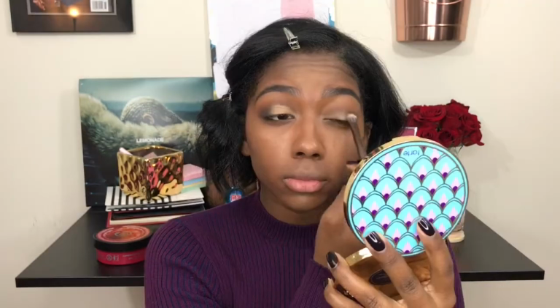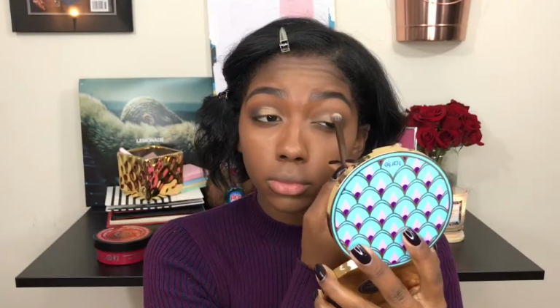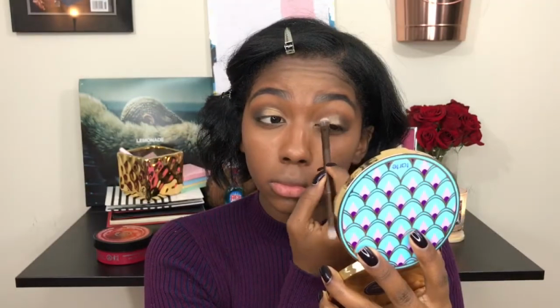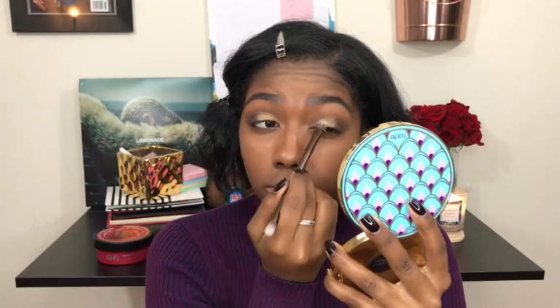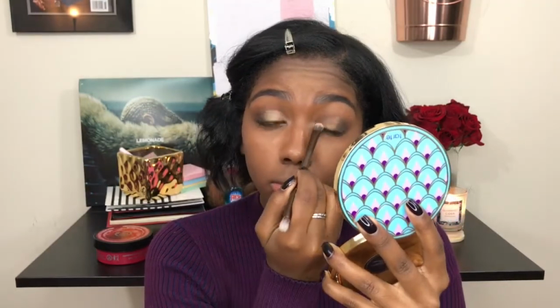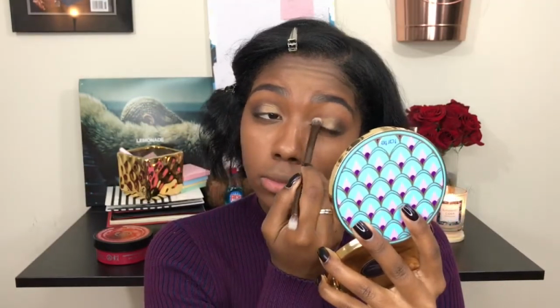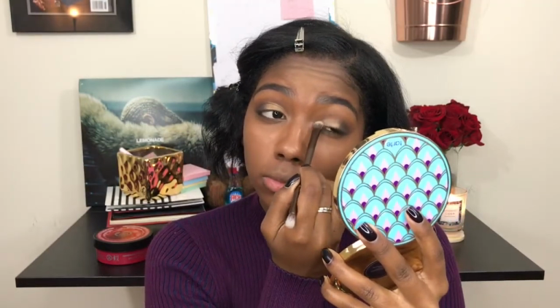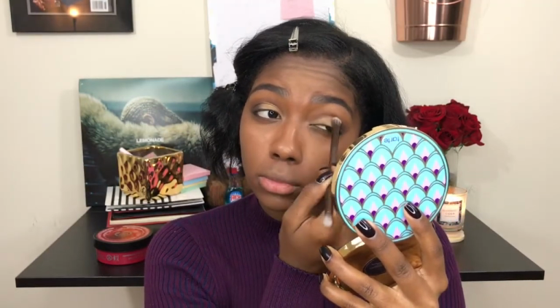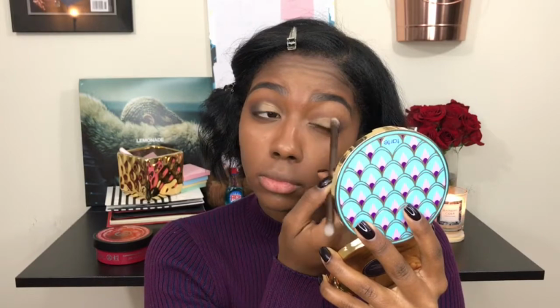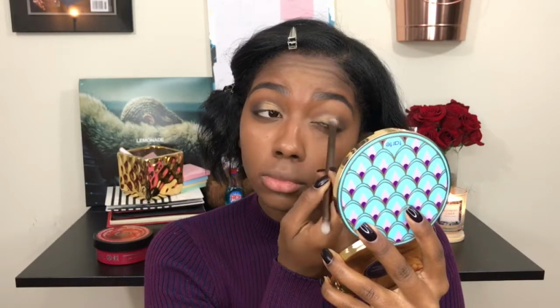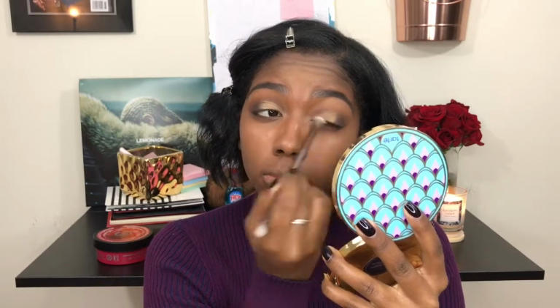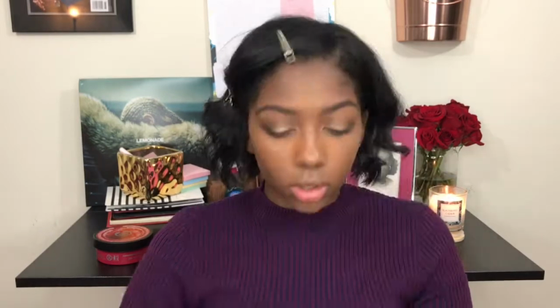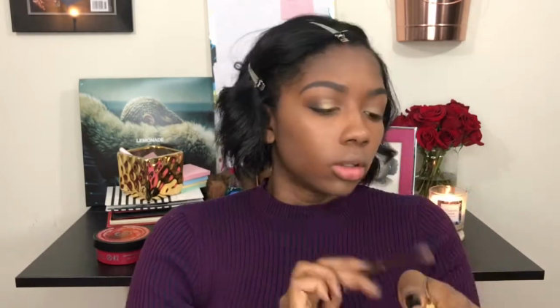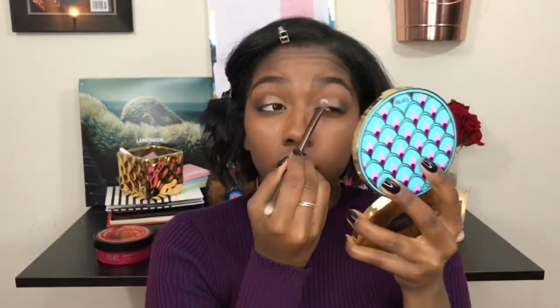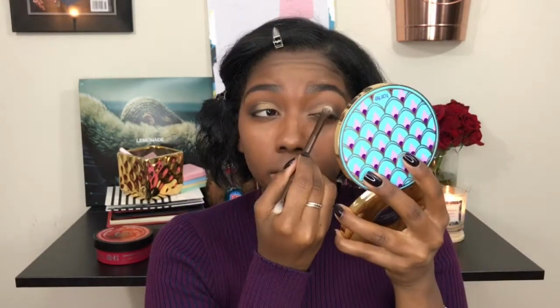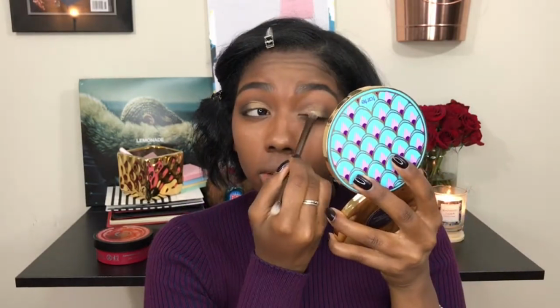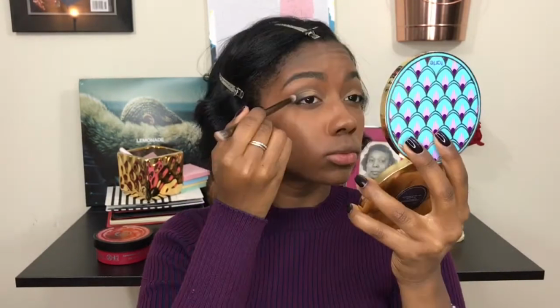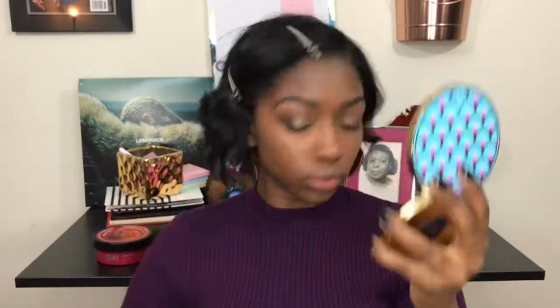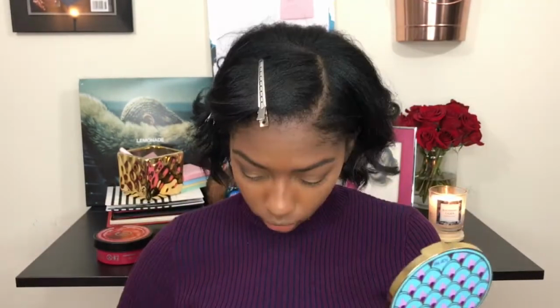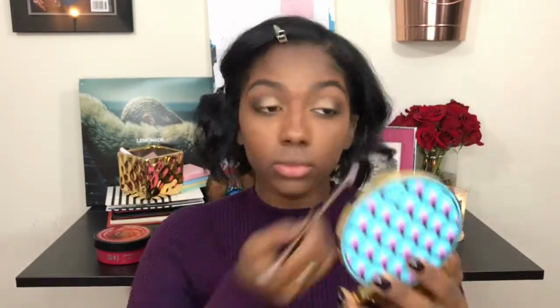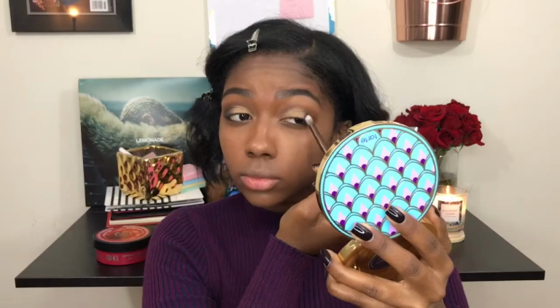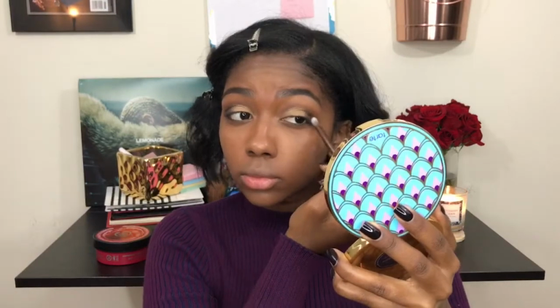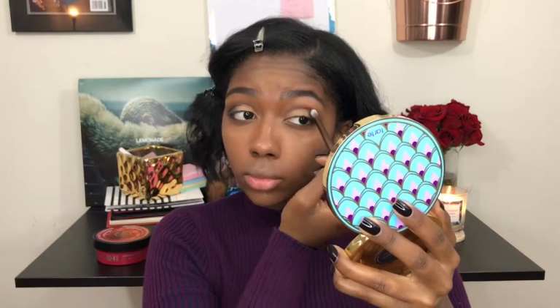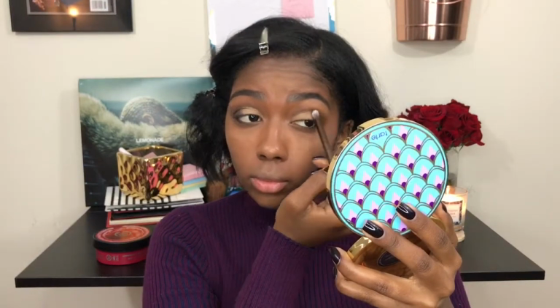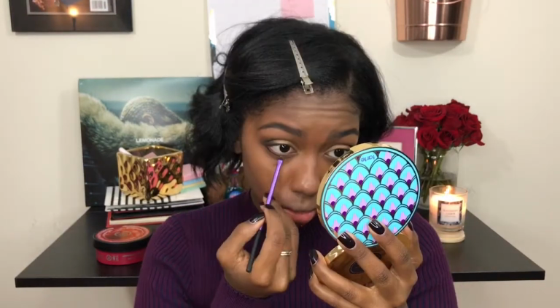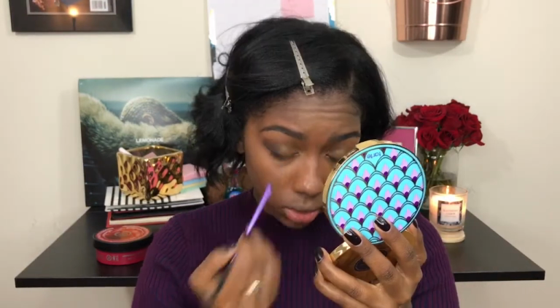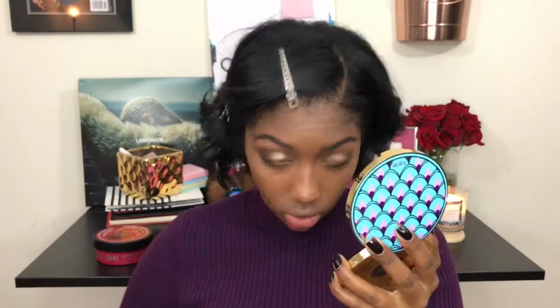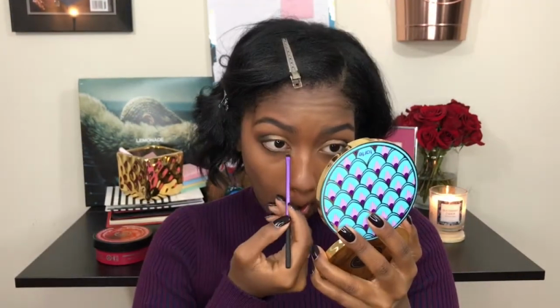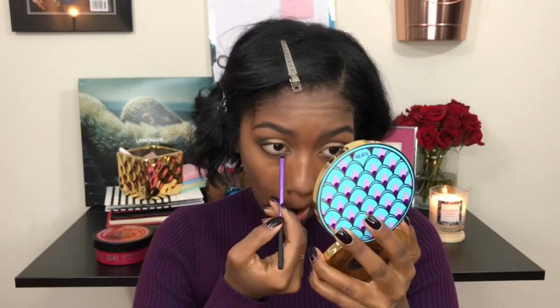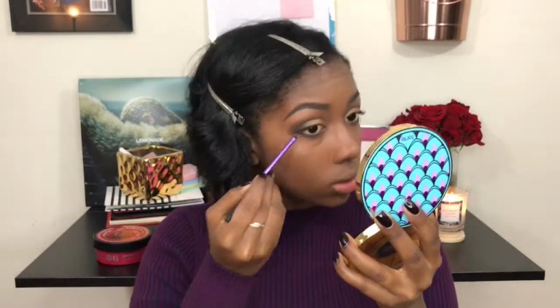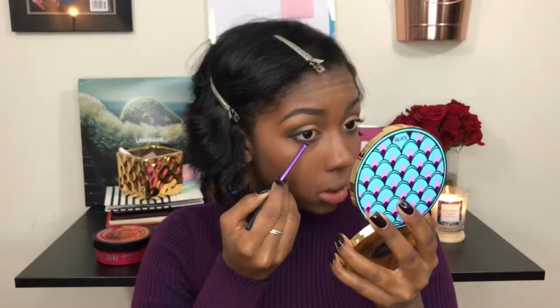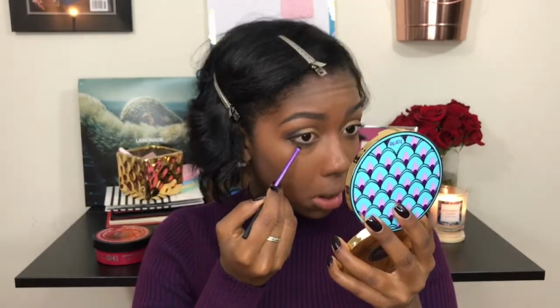I'm still getting the hang of eyeshadow, but one thing I found that works for me is when applying my lid colors, I like to use a tapping motion — I feel like it just packs the color on better. Then with my outer corner, I'll brush it a bit more because I want it to be more blended.